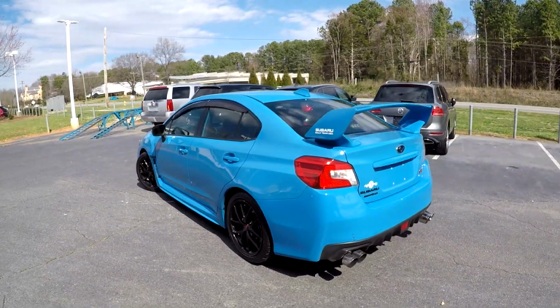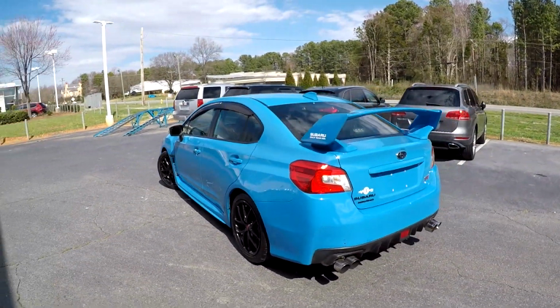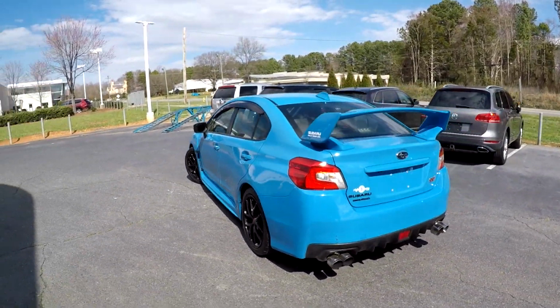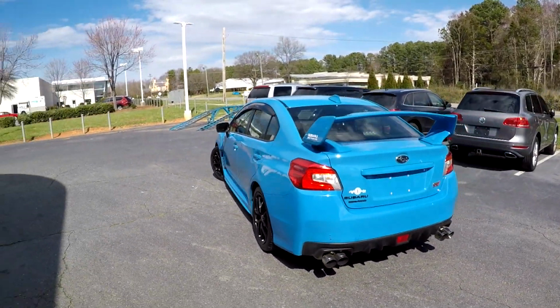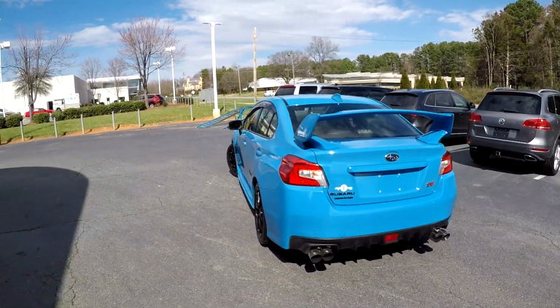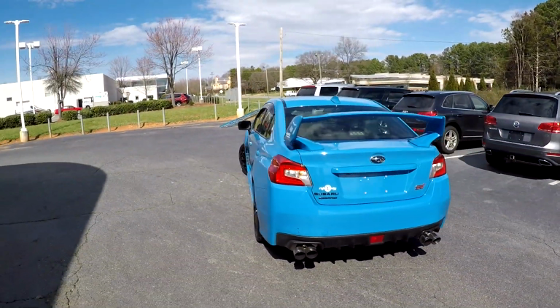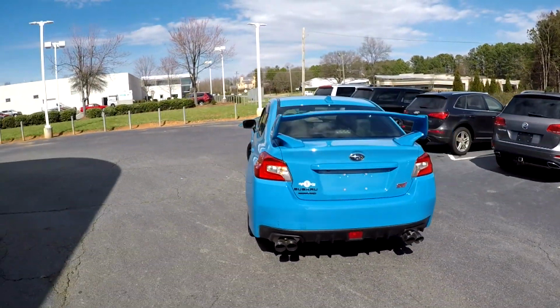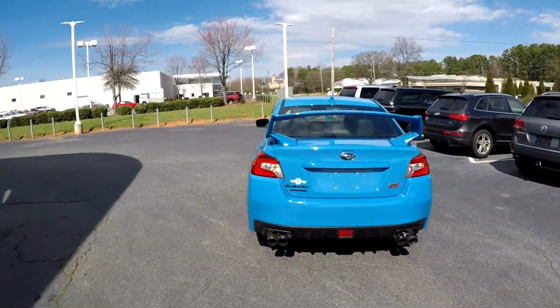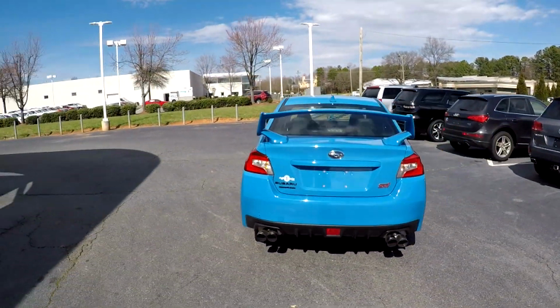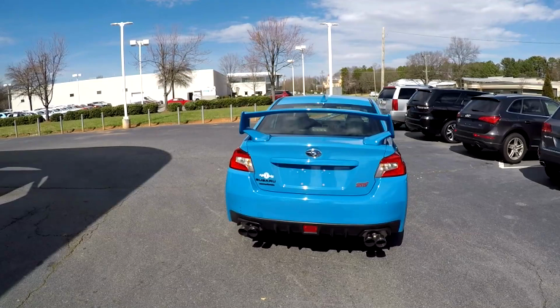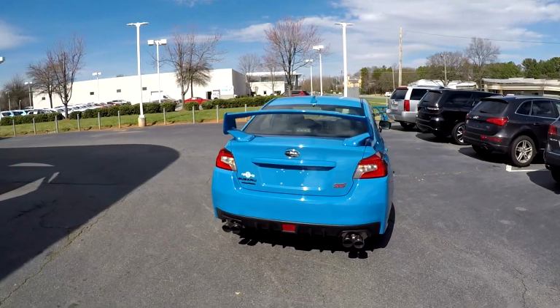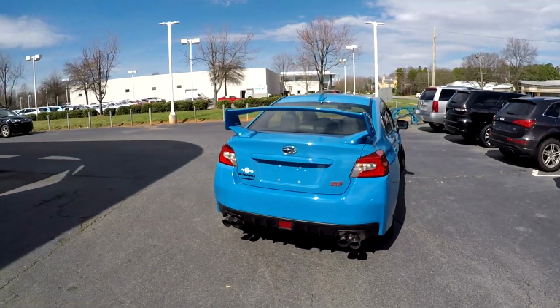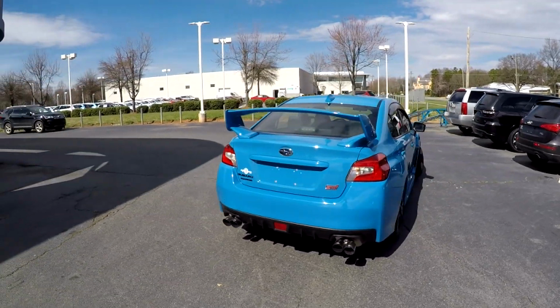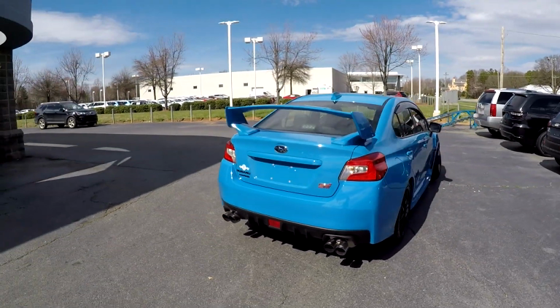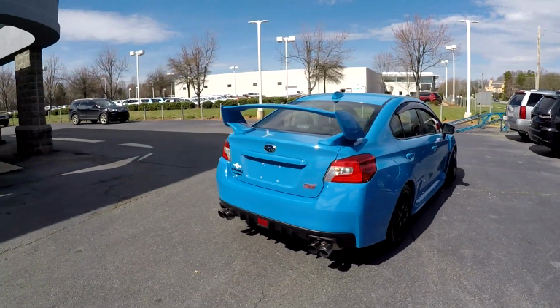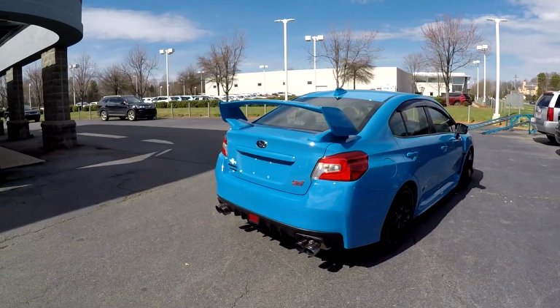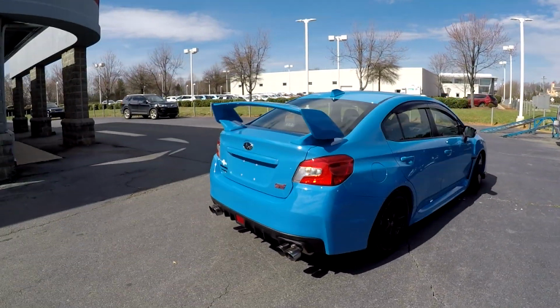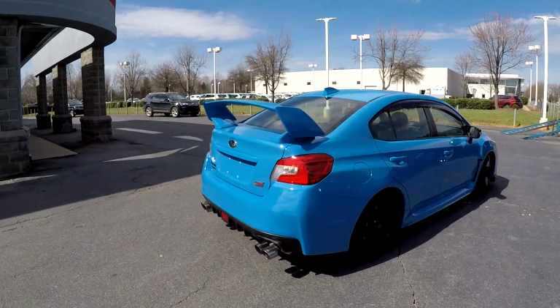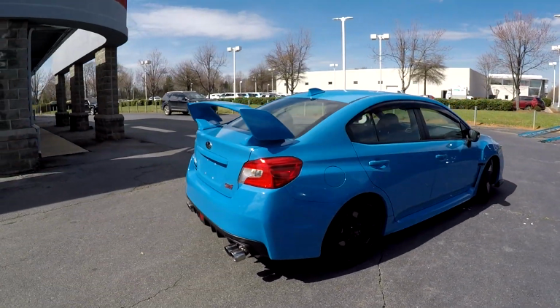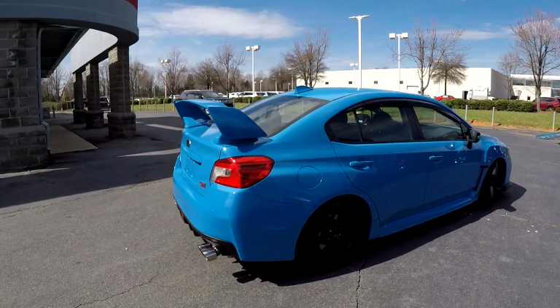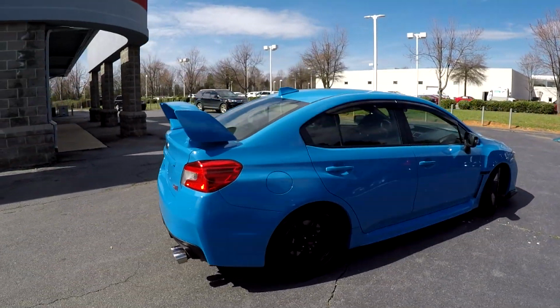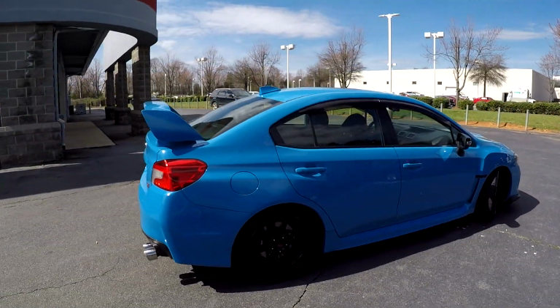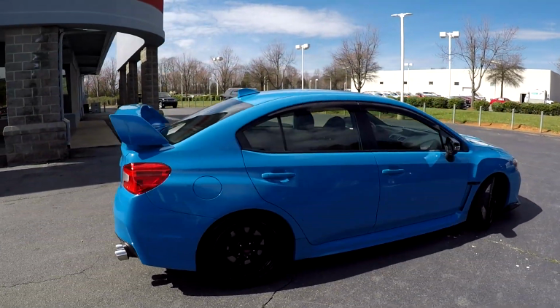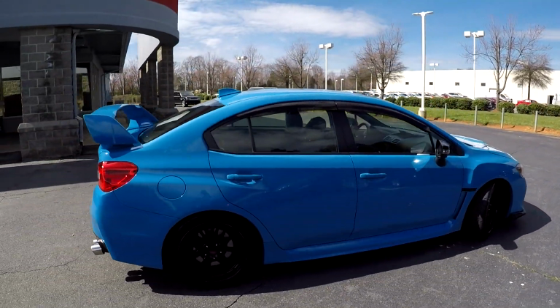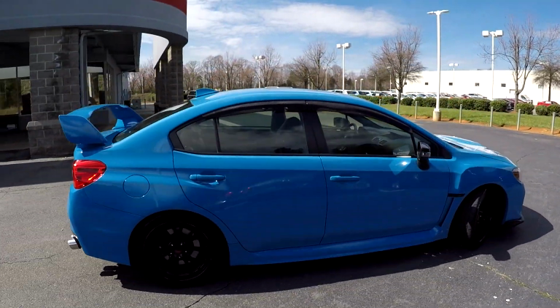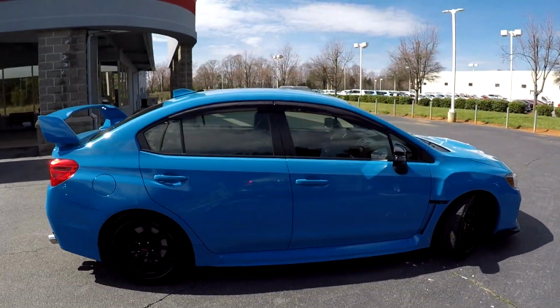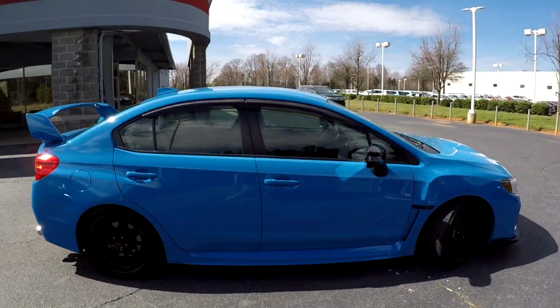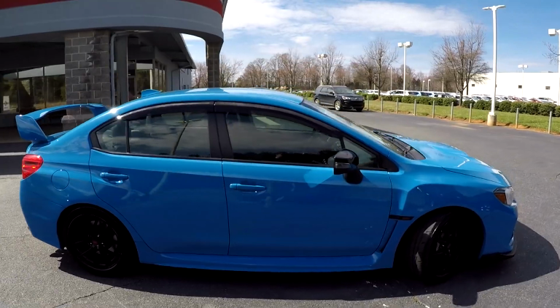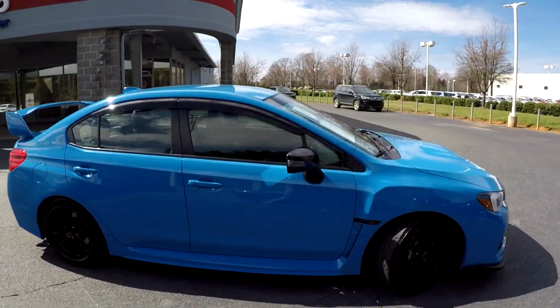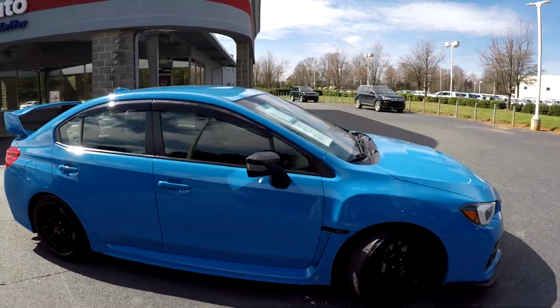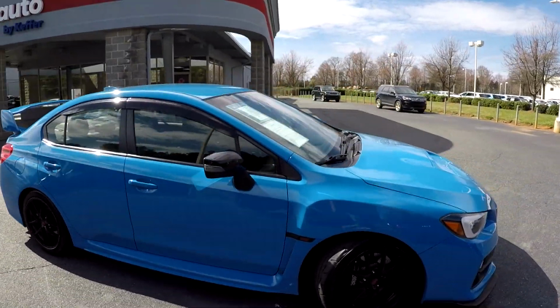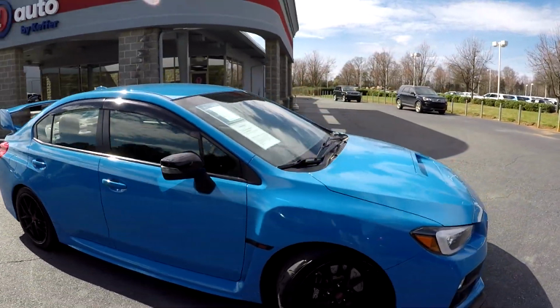Just got a little scuff there at that rear bumper, but the rest of the exterior looks great — no signs of any additional damage.